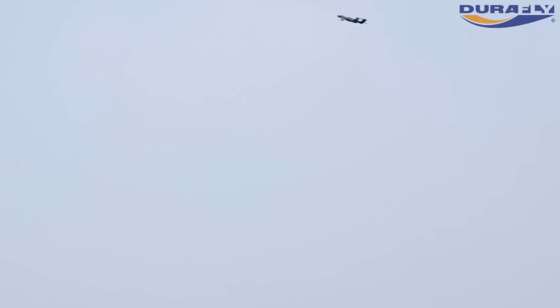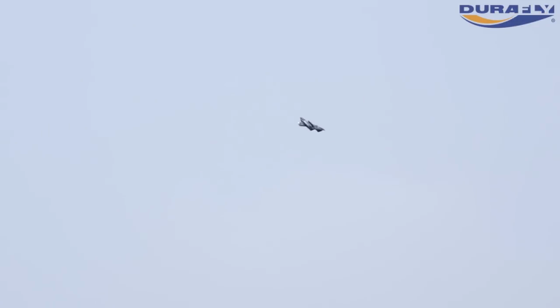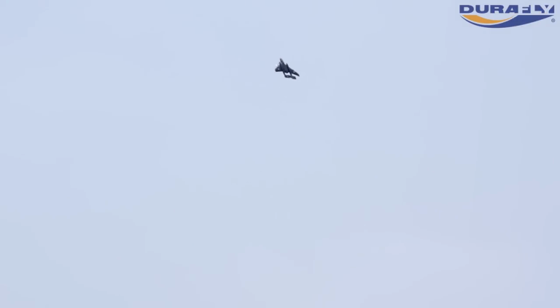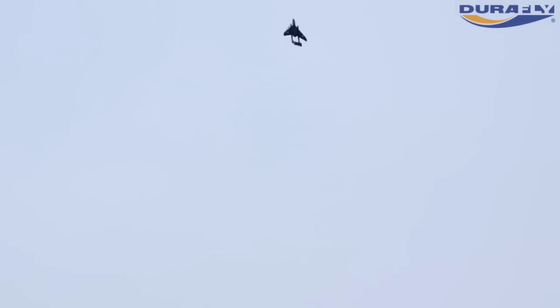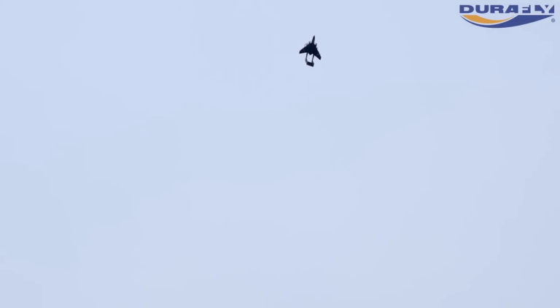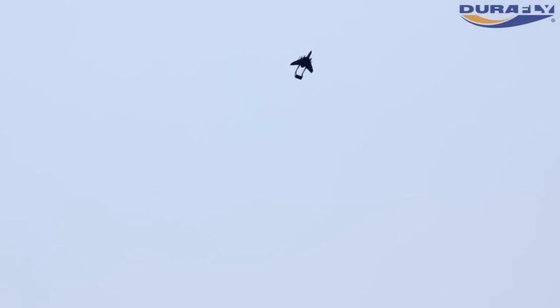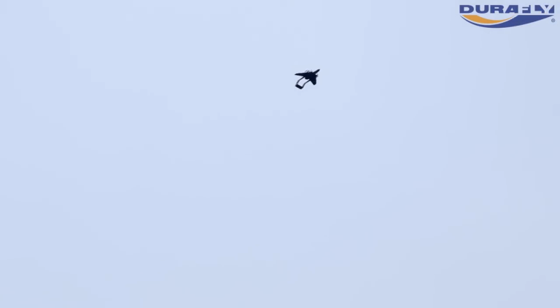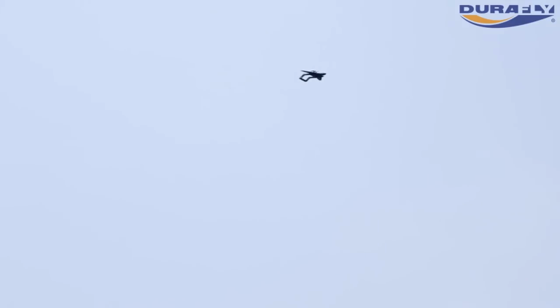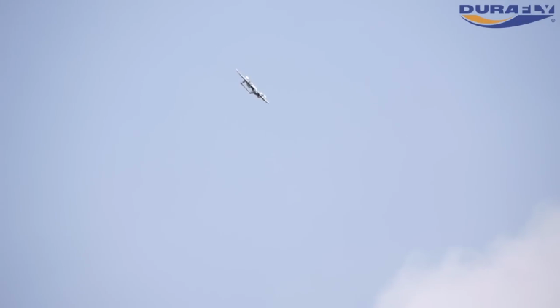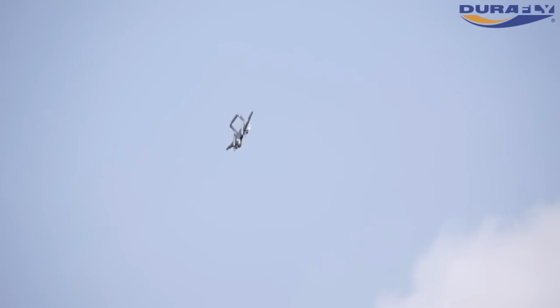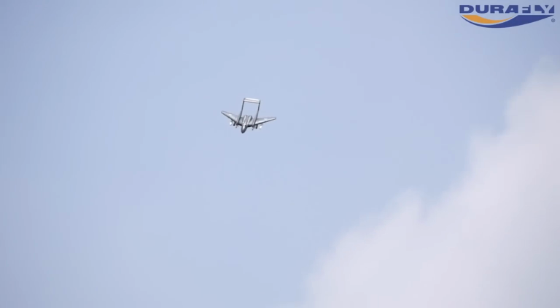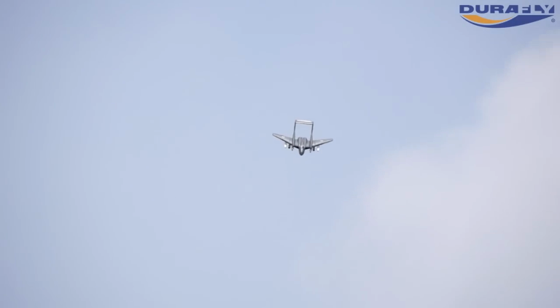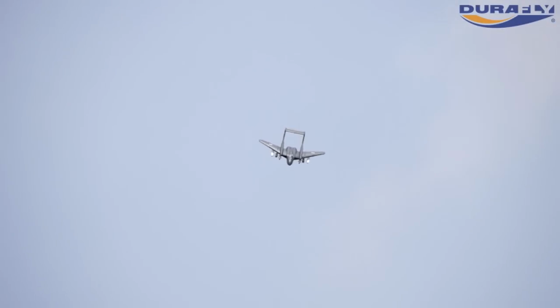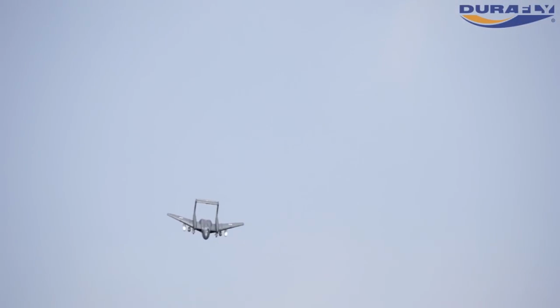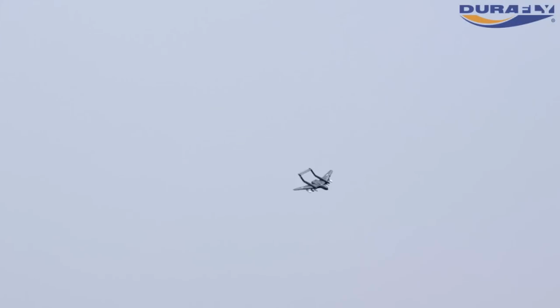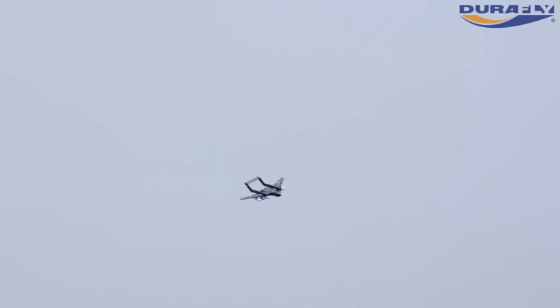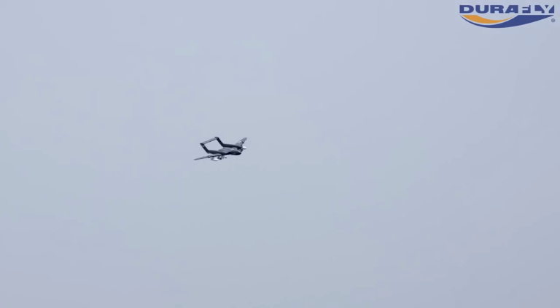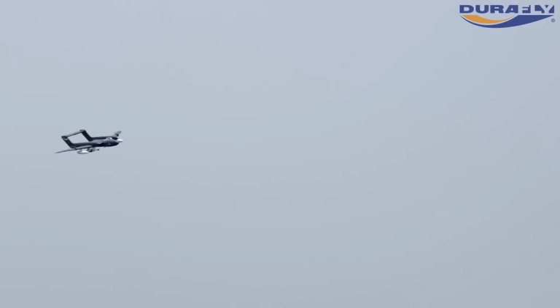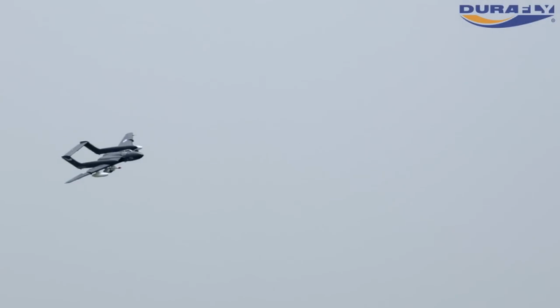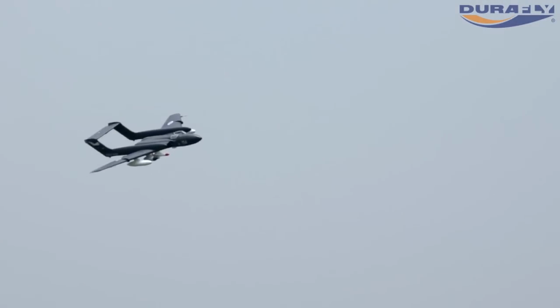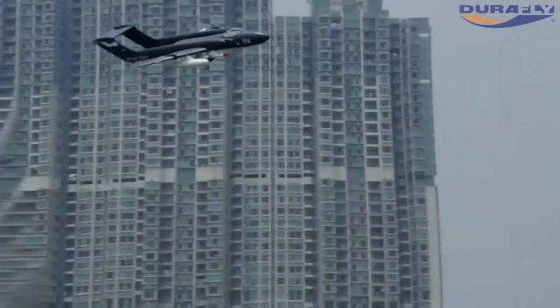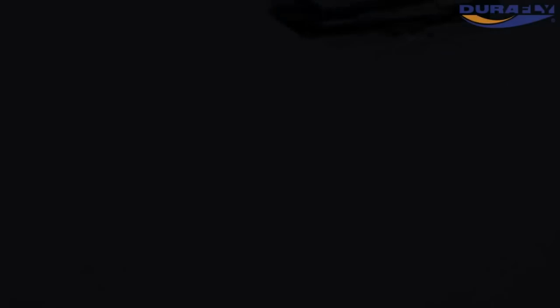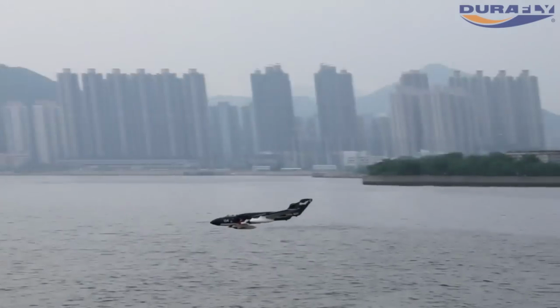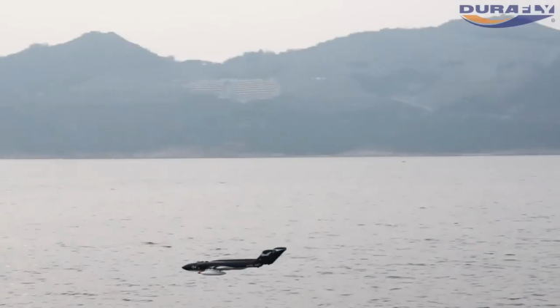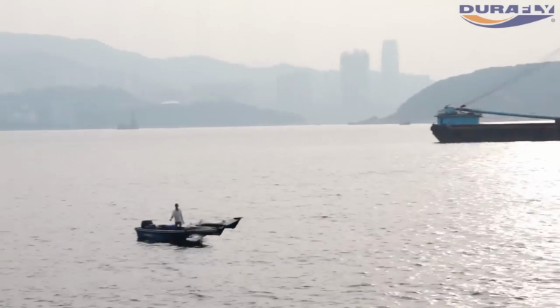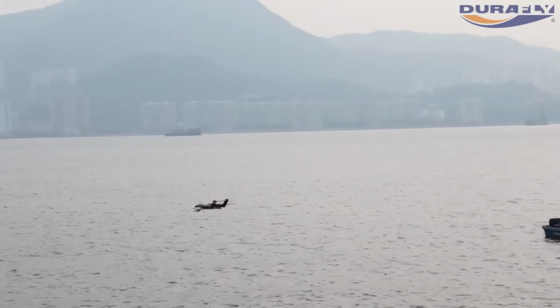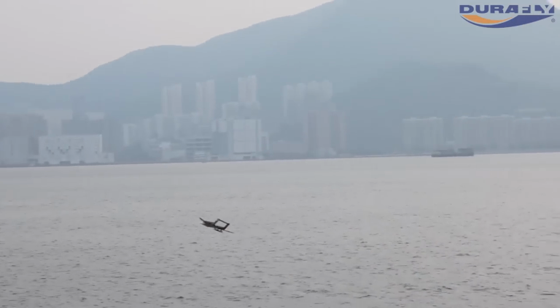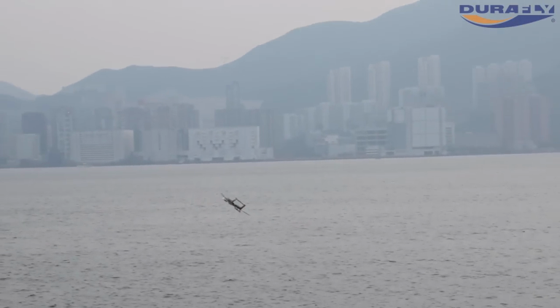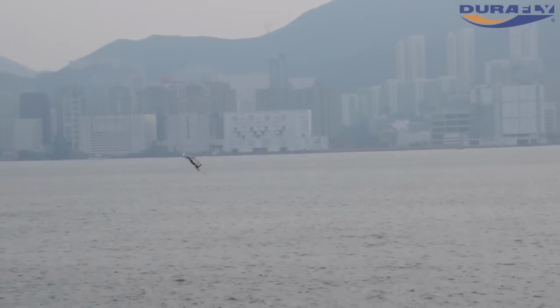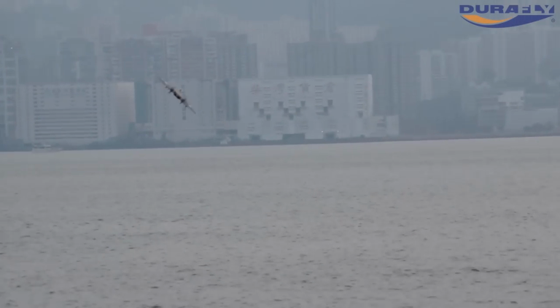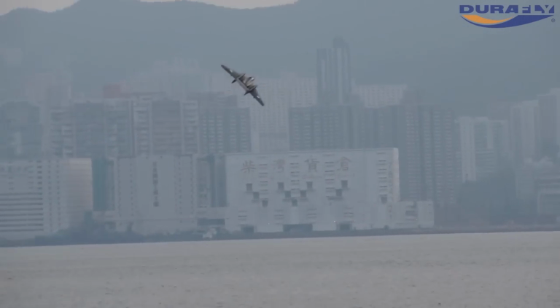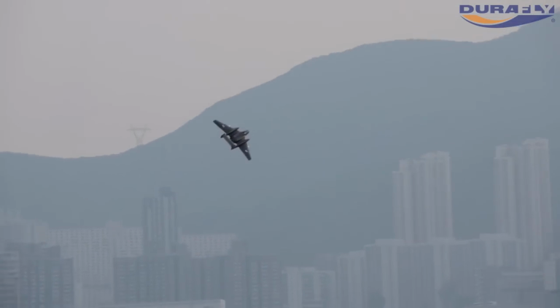The power comes from a 70mm fan unit running a 3300 4S battery. There is no doubt that the Sea Vixen is not short of speed.